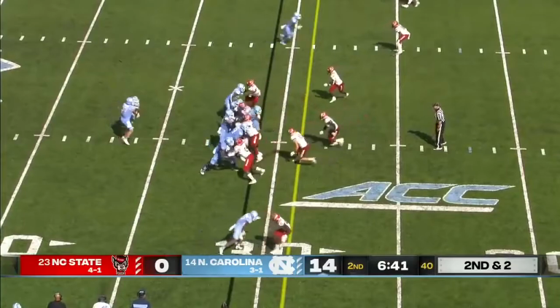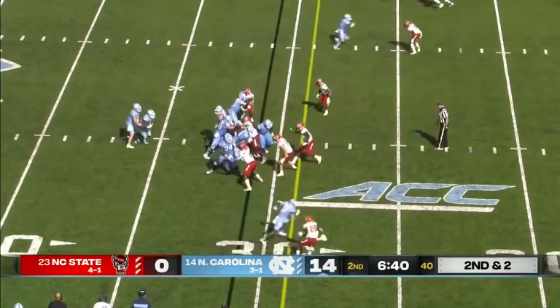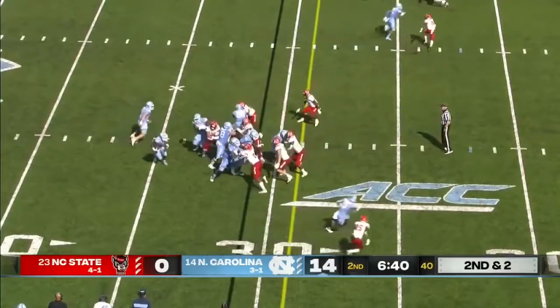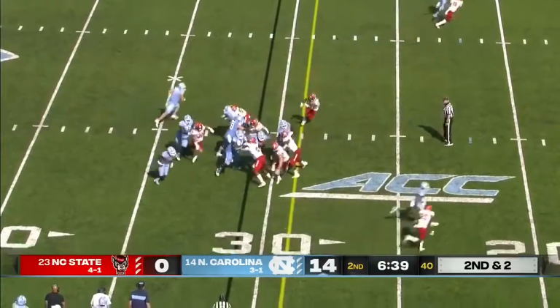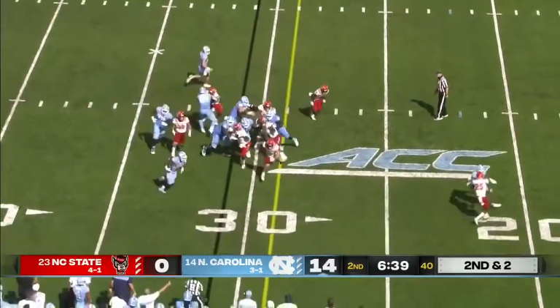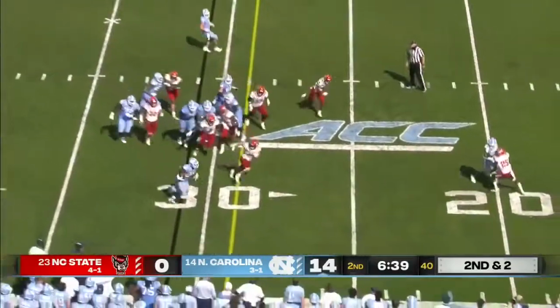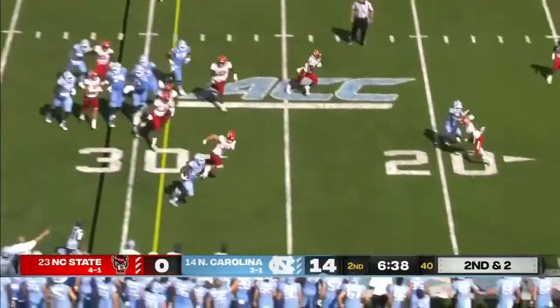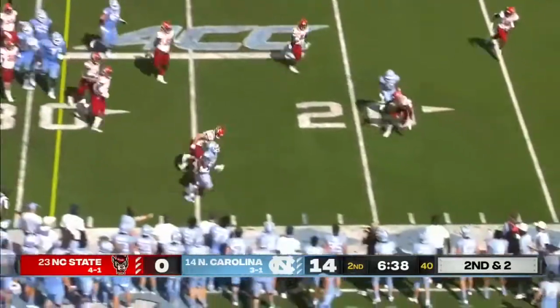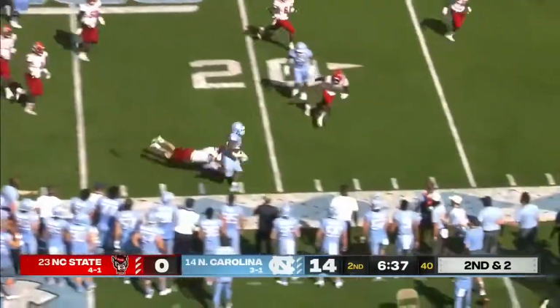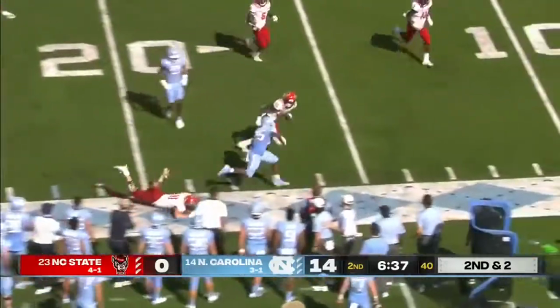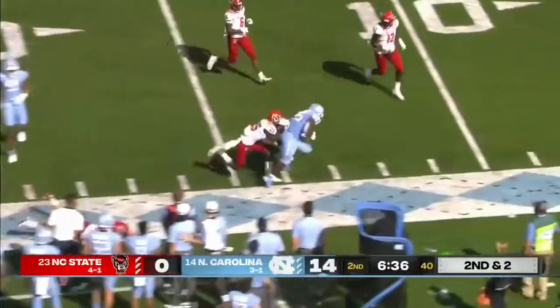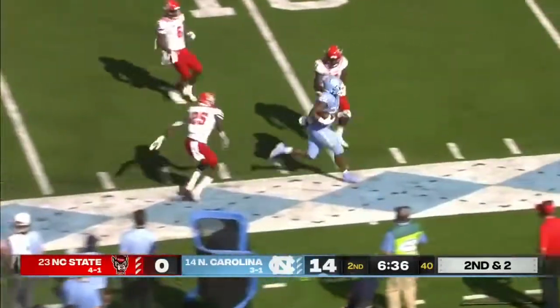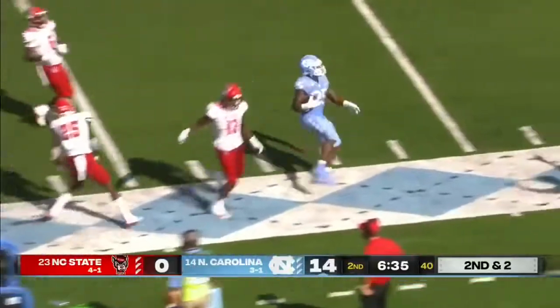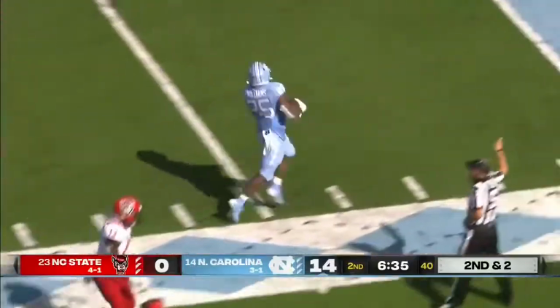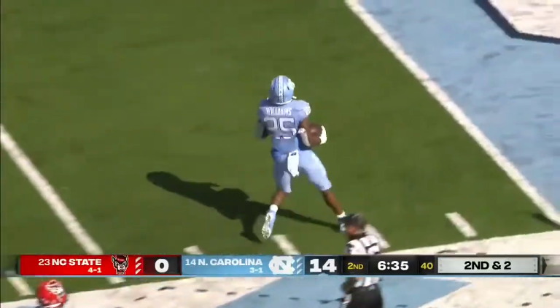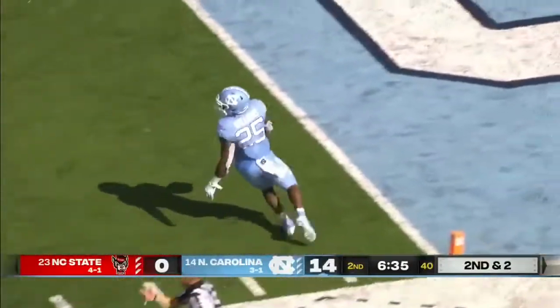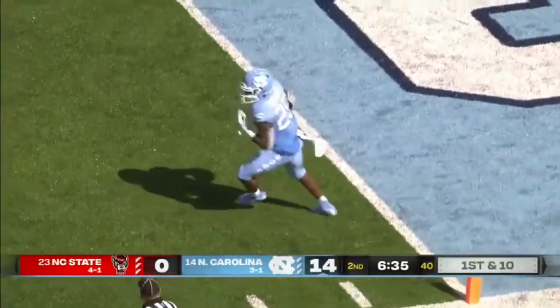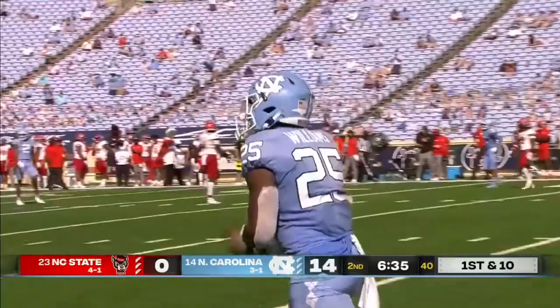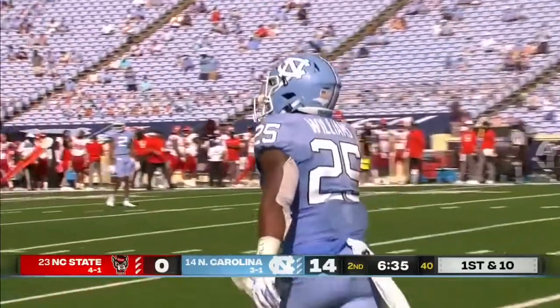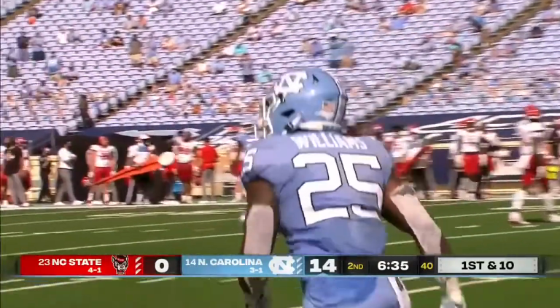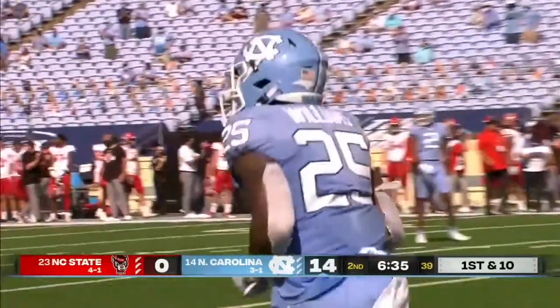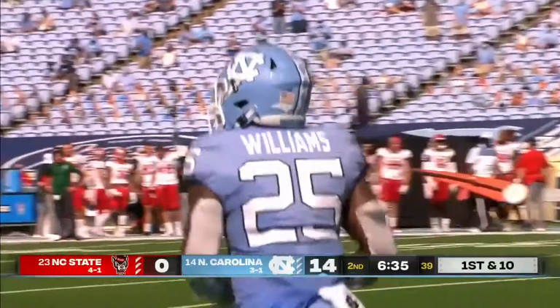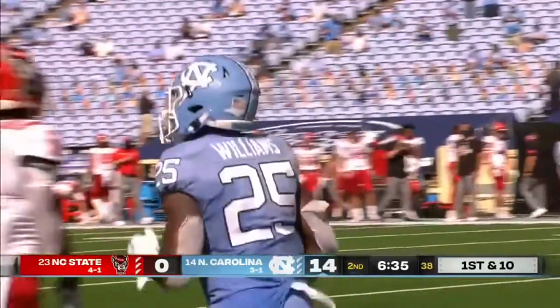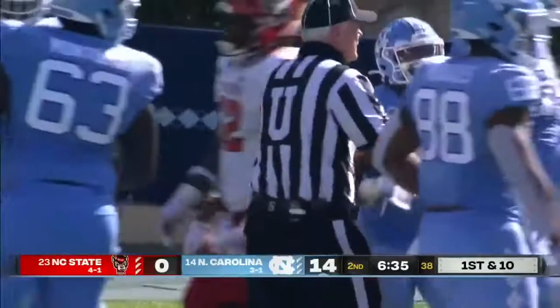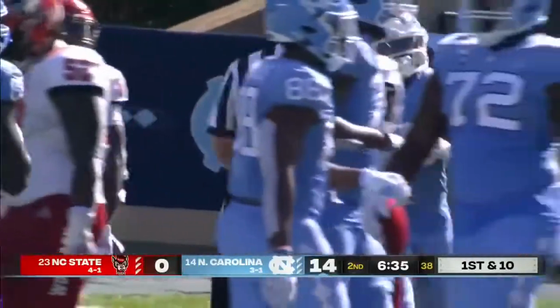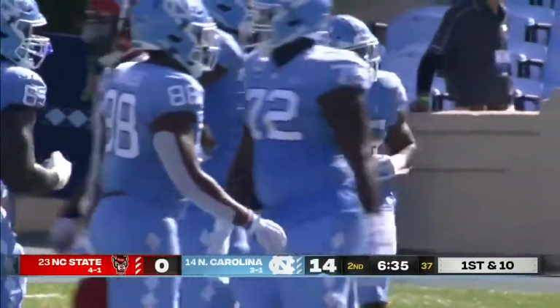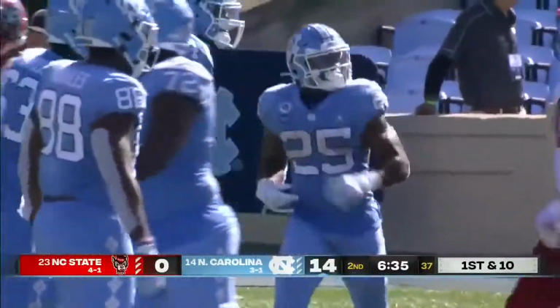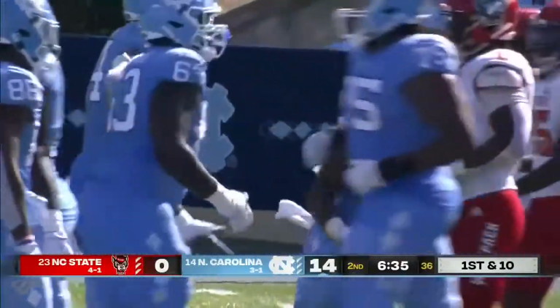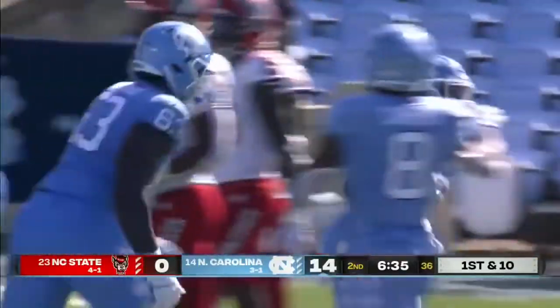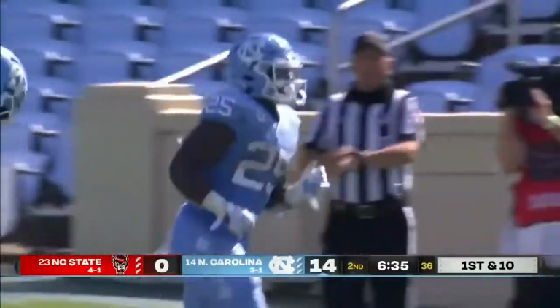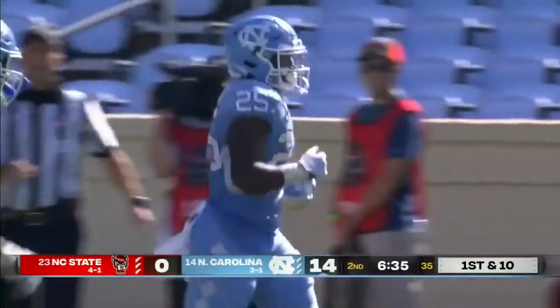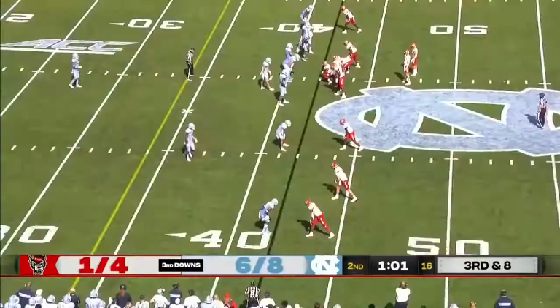2nd and 2 at the NC State 31. Williams easily gets the 1st down and more, stepped out of bounds, but not much resistance by North Carolina State against that UNC rushing attack.